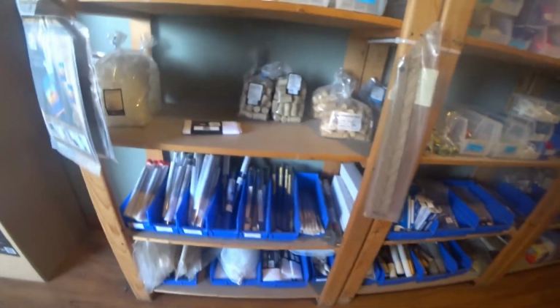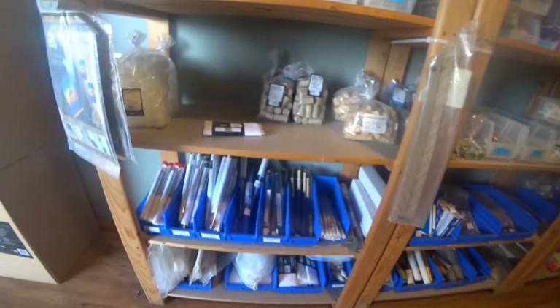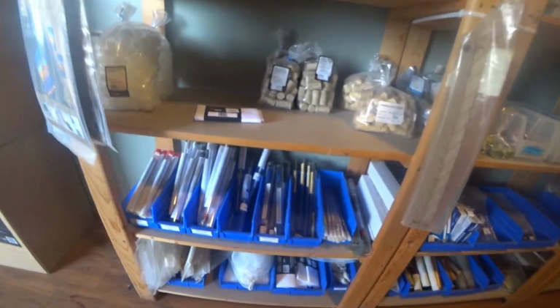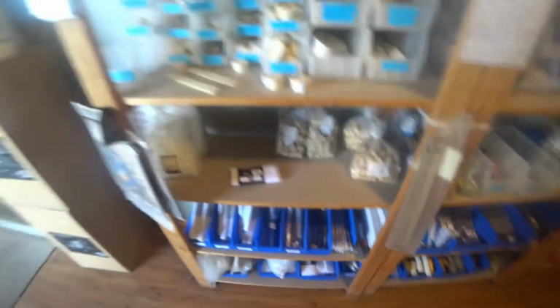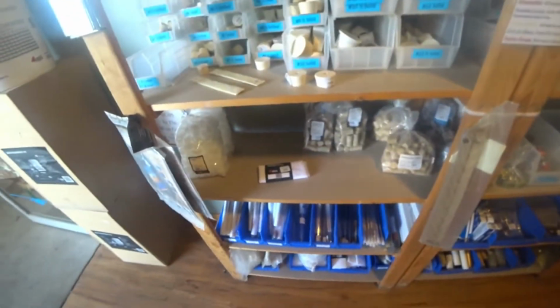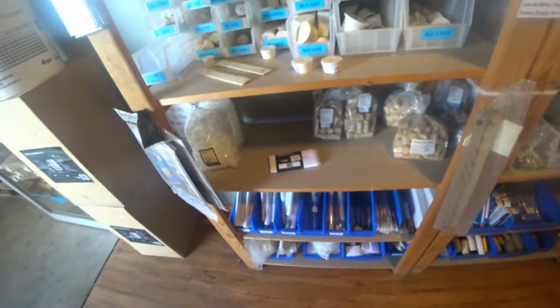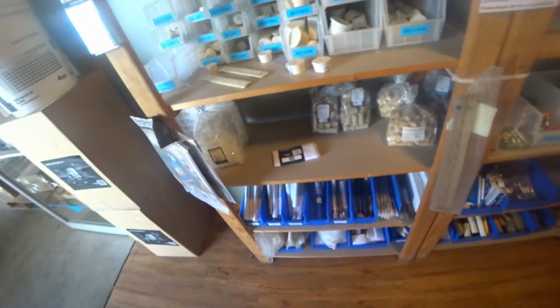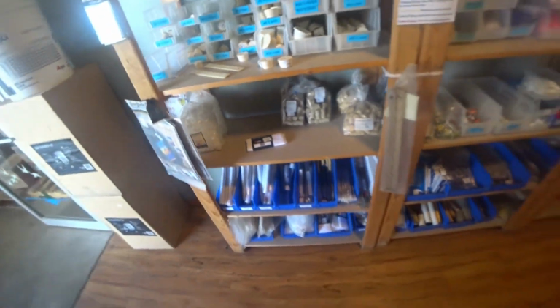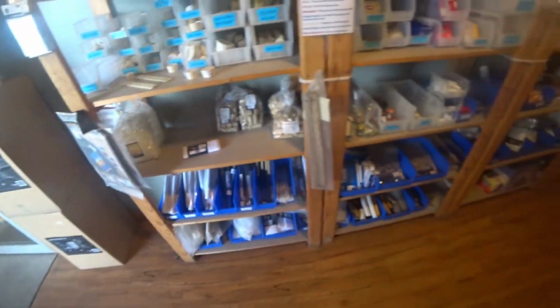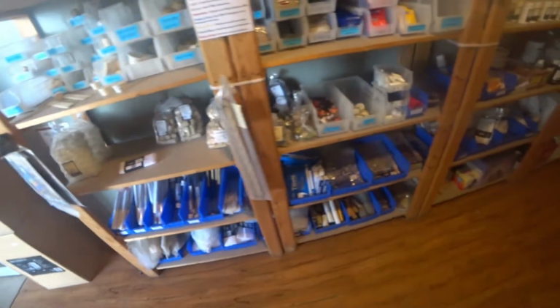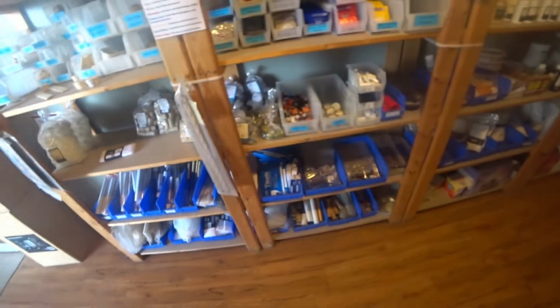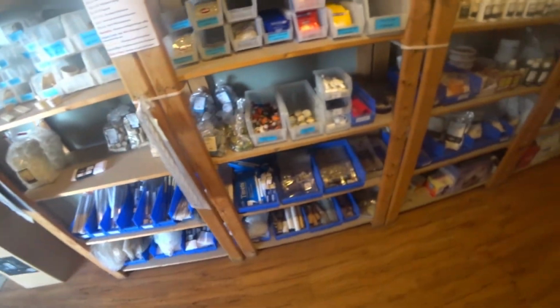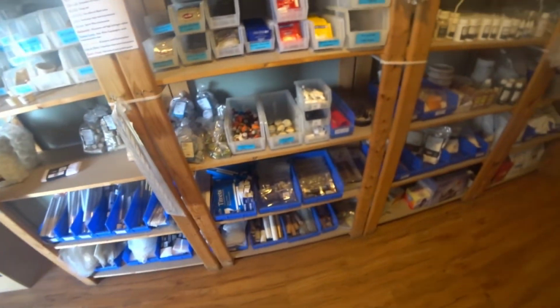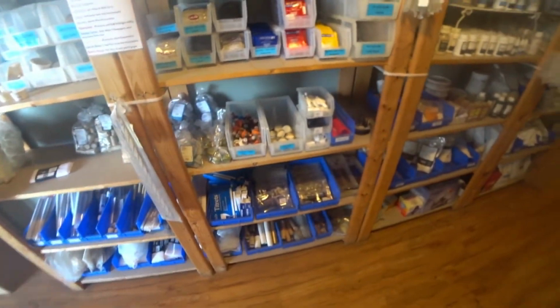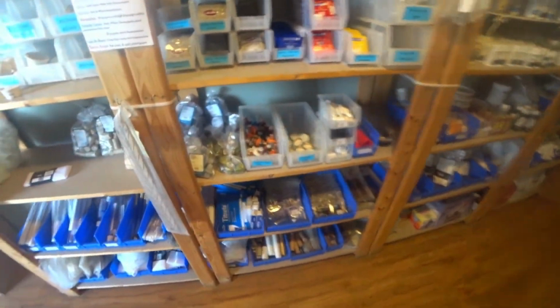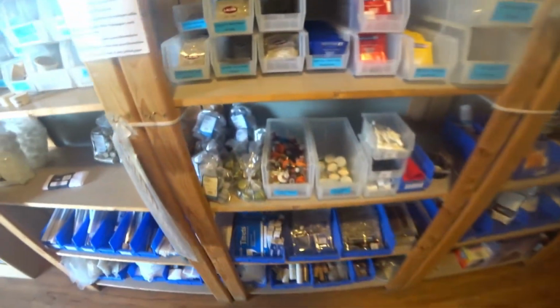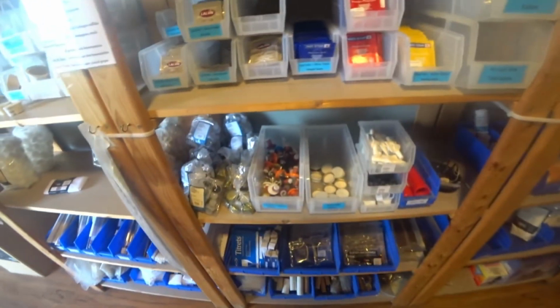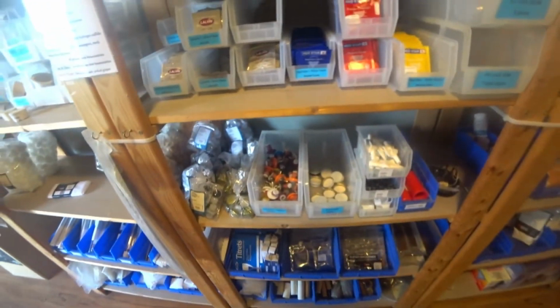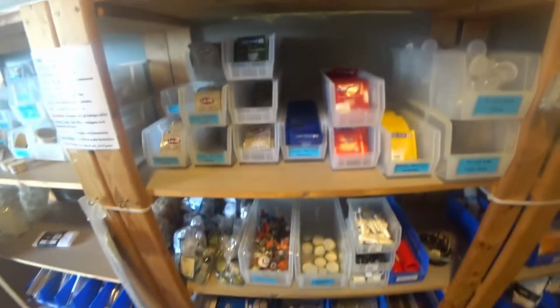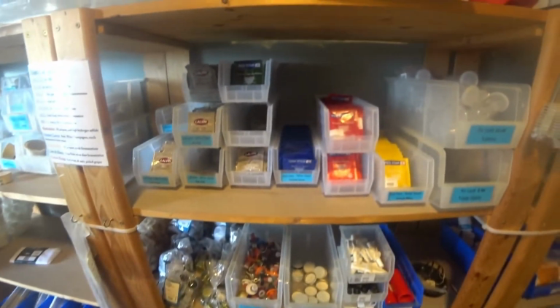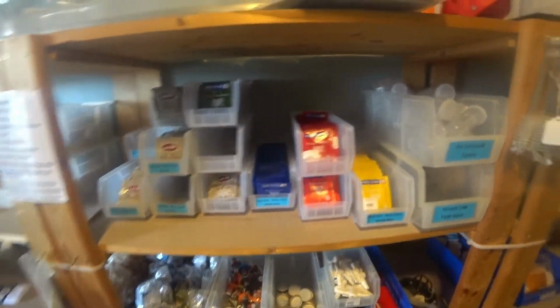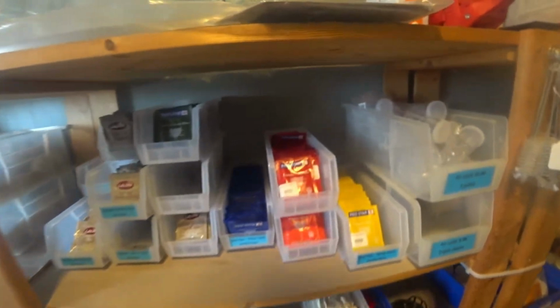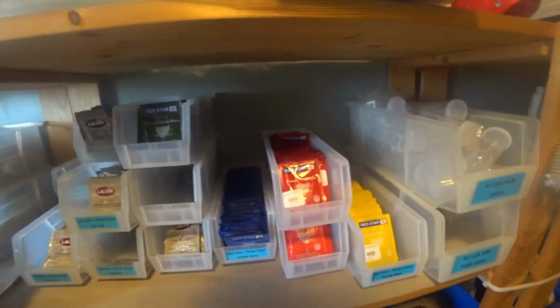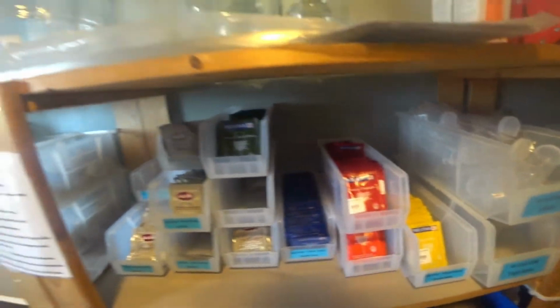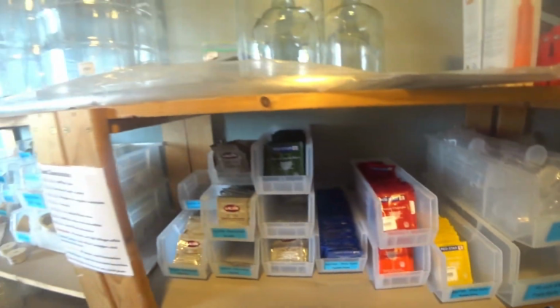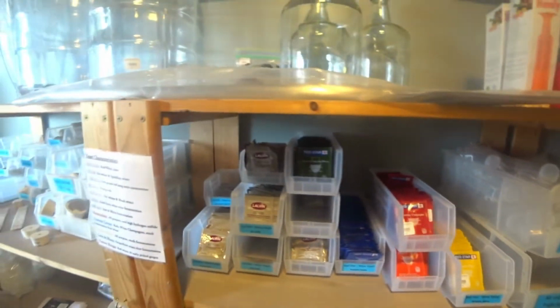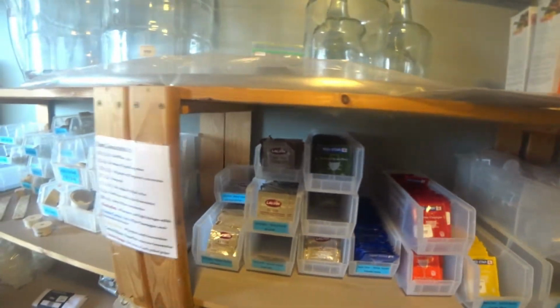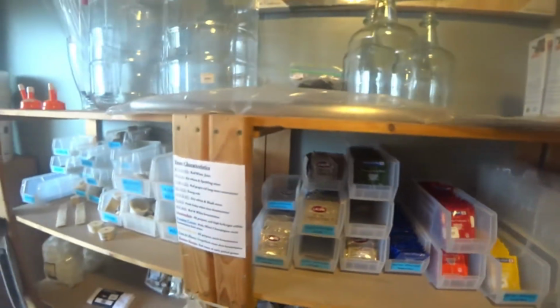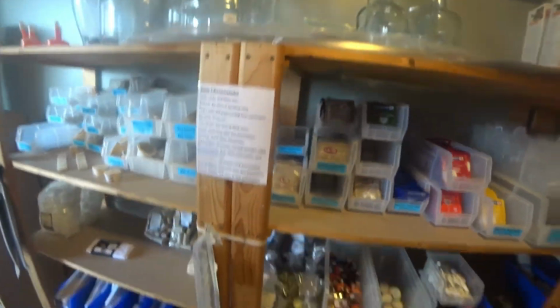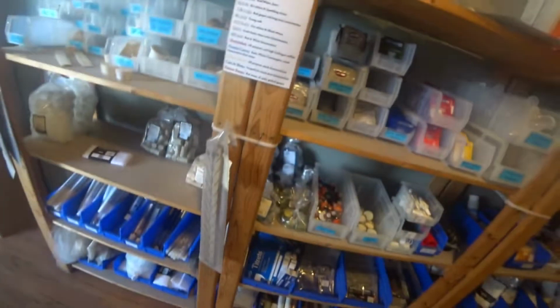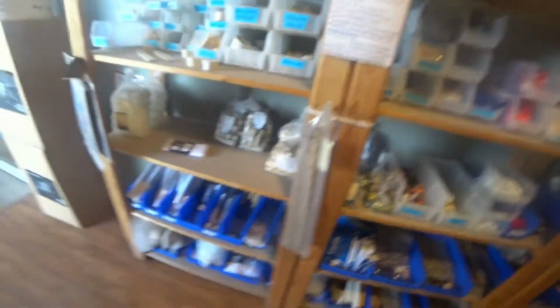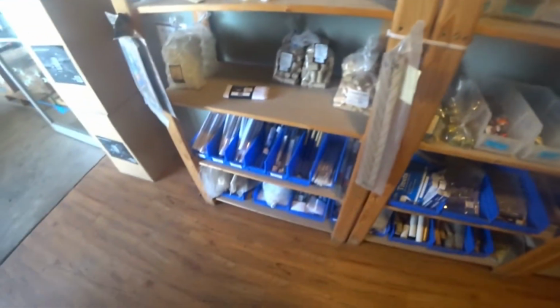These are hydrometers, which basically measure density. And then here's your things — Red Star Wine Yeast, Premier Classical. Those are the yeast that you use, depending on what you're making.